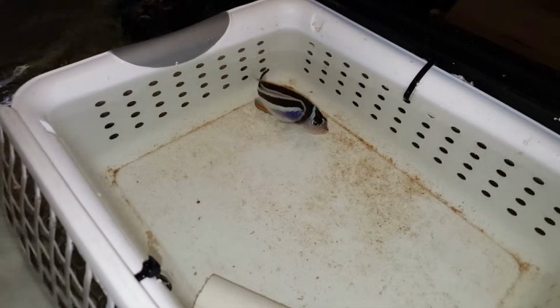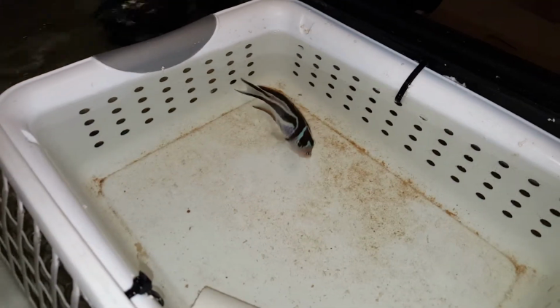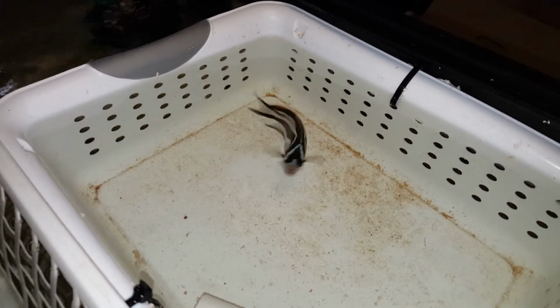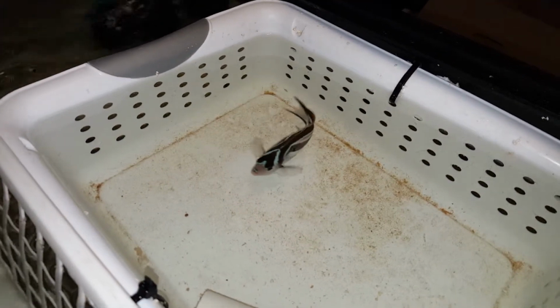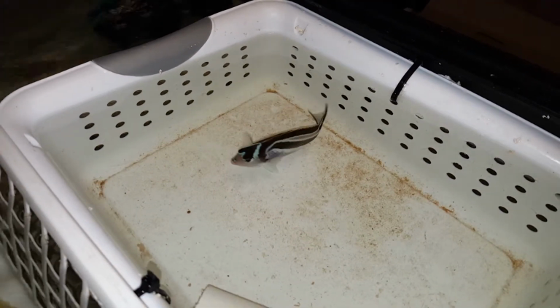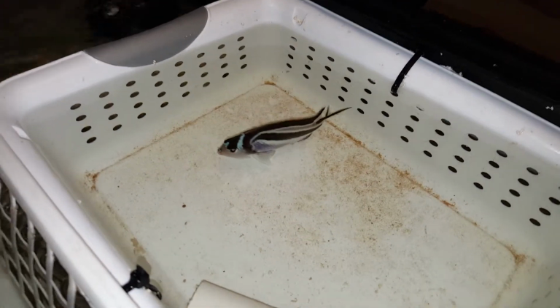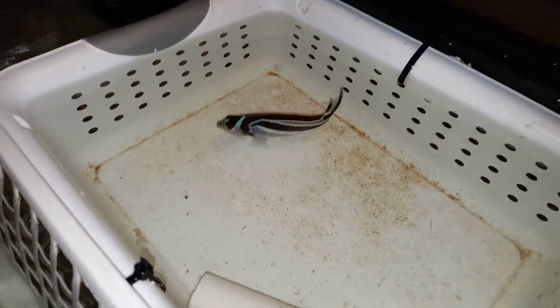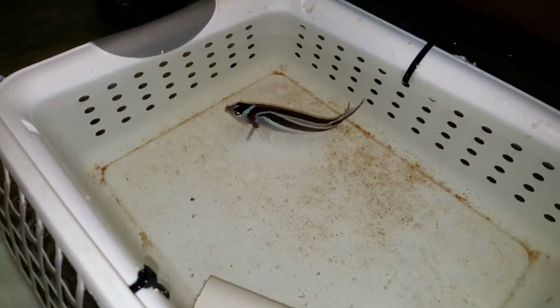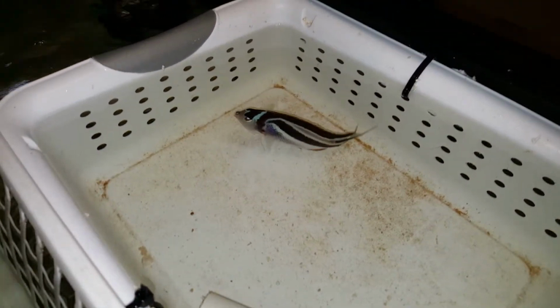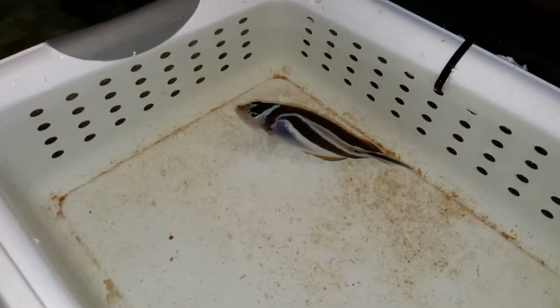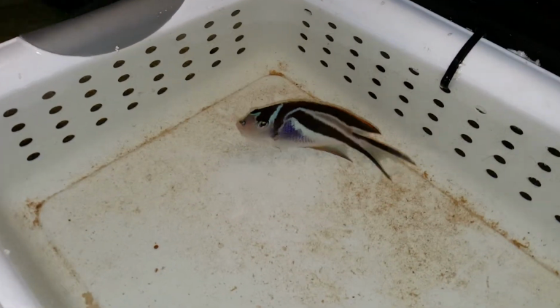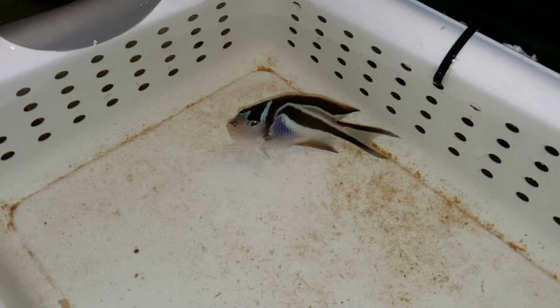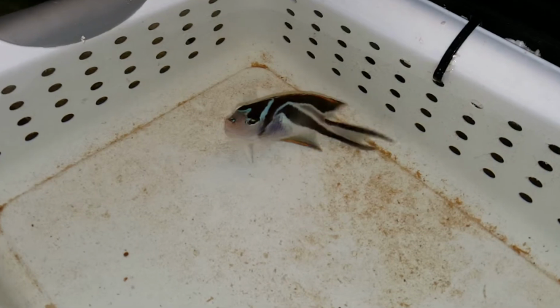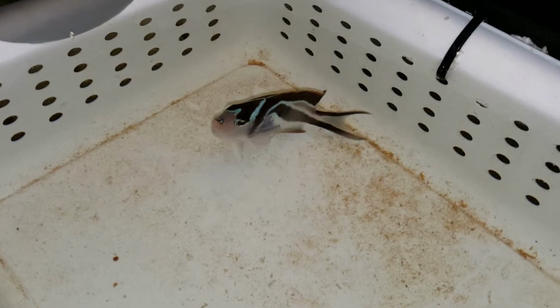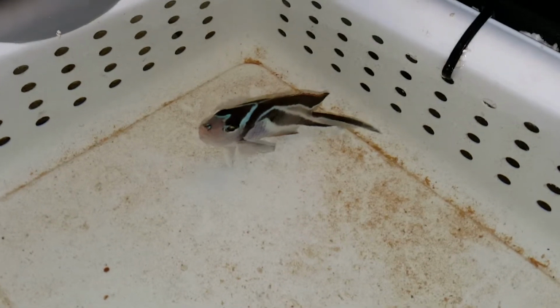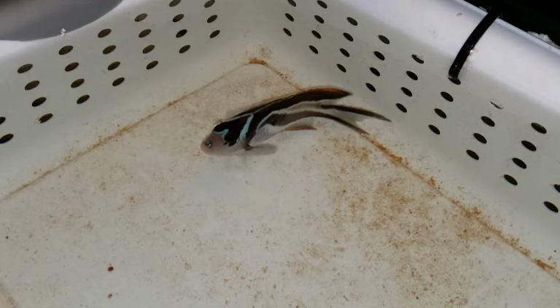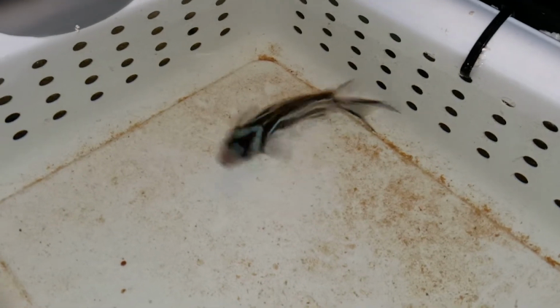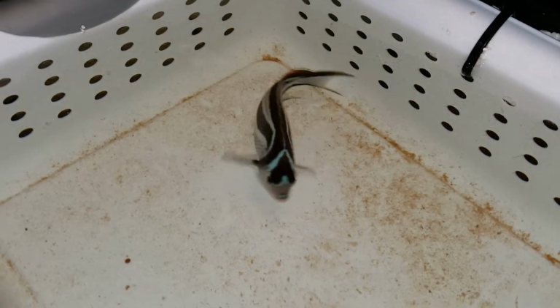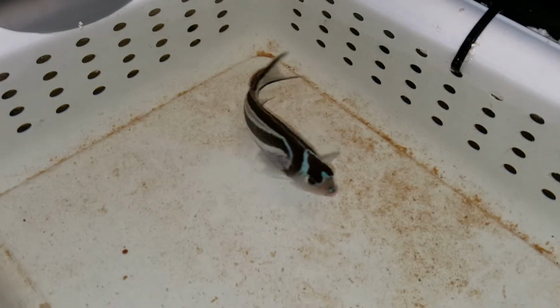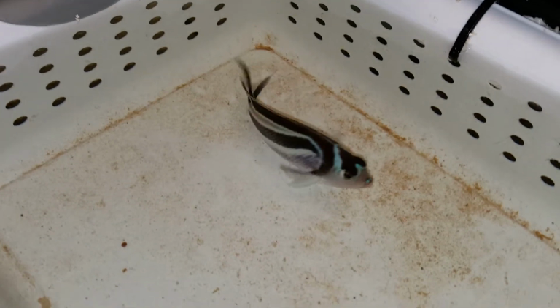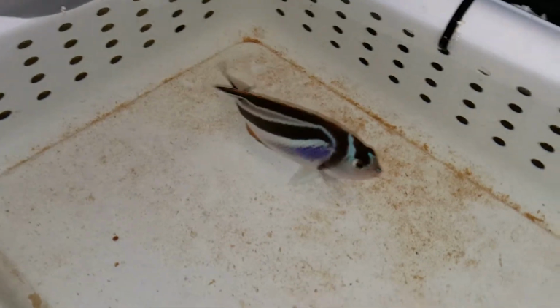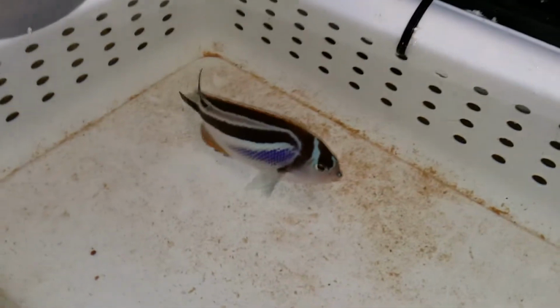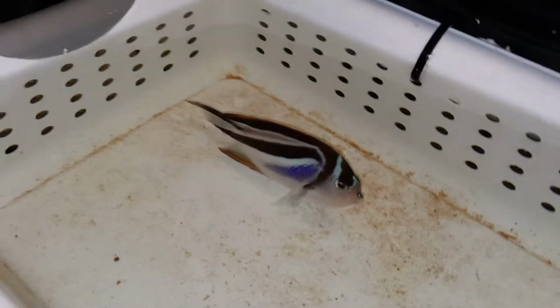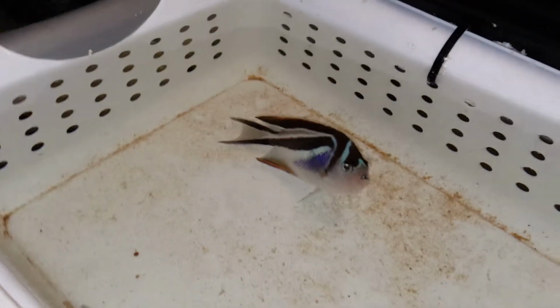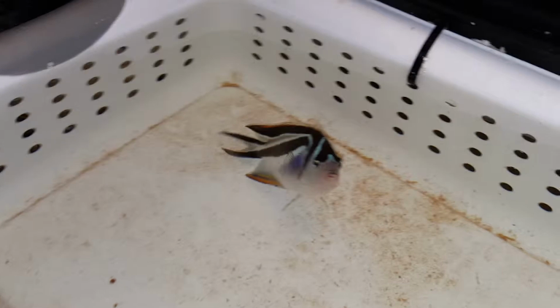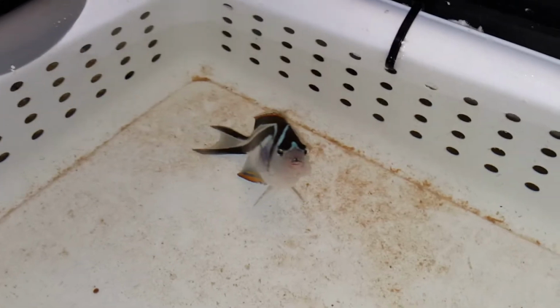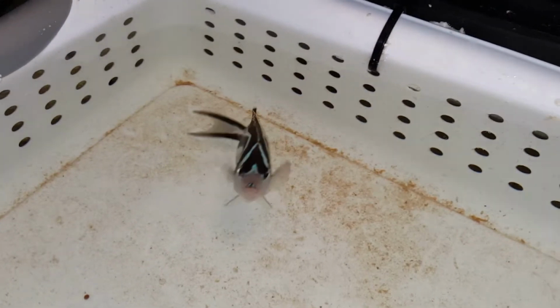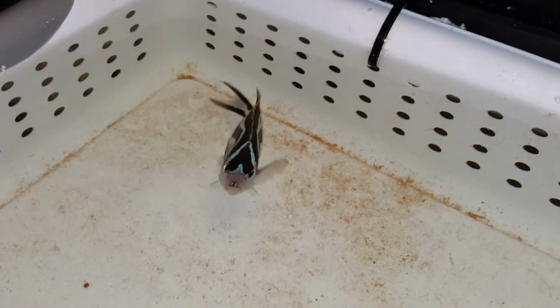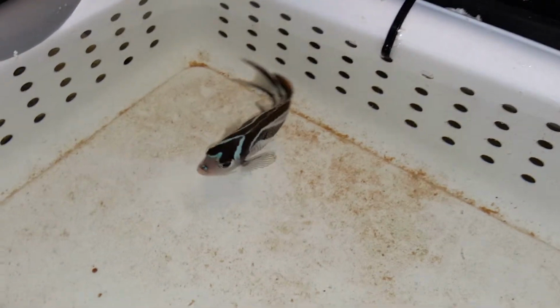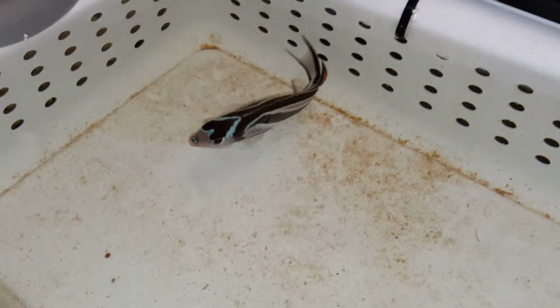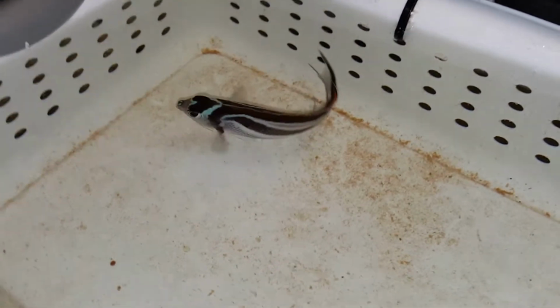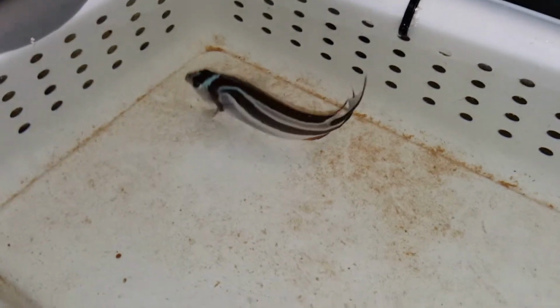Hey everyone, how you doing? It's Ed with The Reef Corner. I am putting up a video of a four — and actually slightly over four and a half inch — loose angel female. This is probably without a doubt the biggest female I have ever seen.